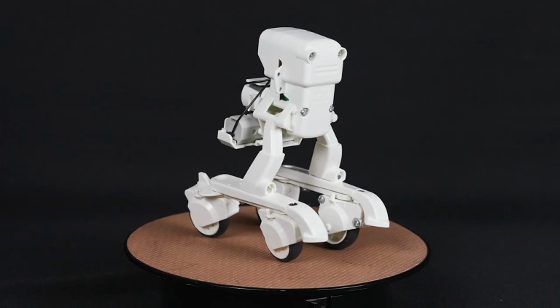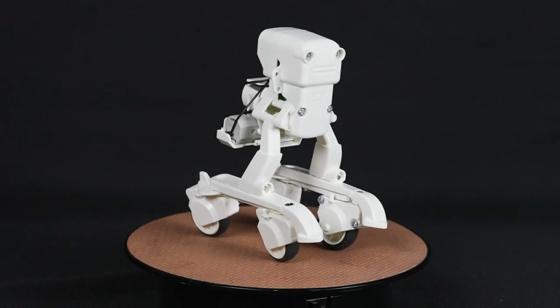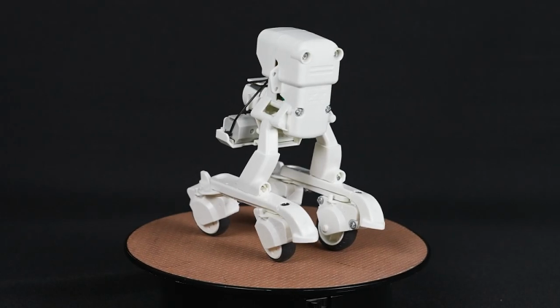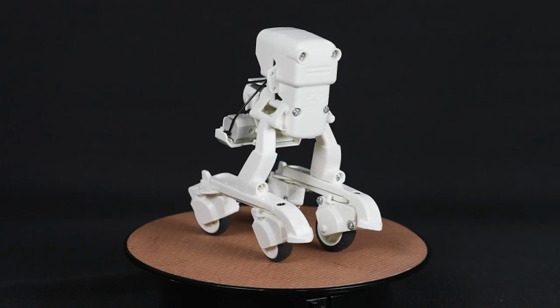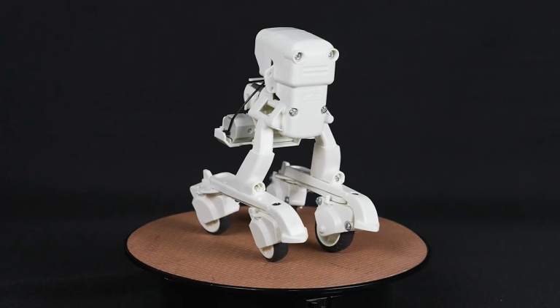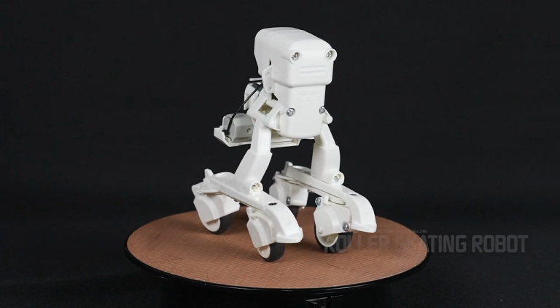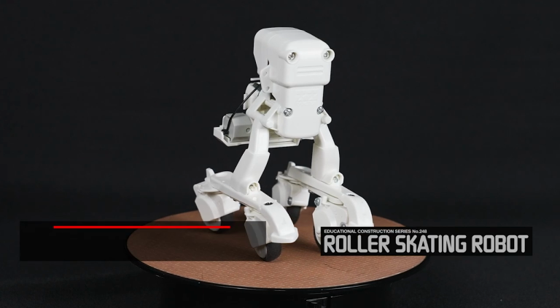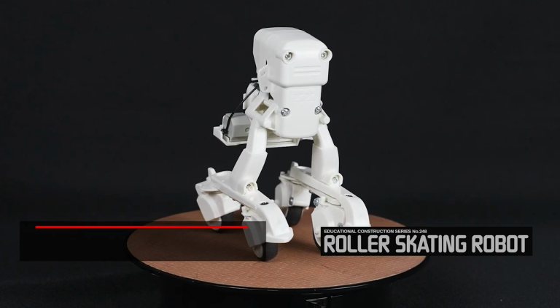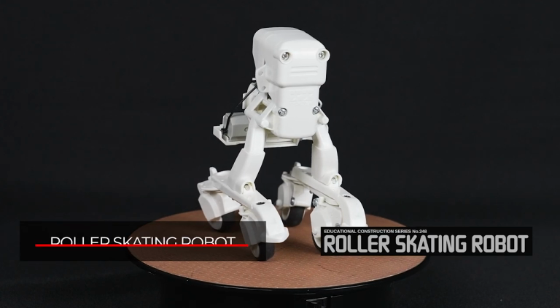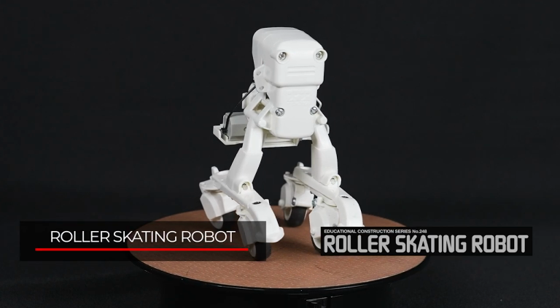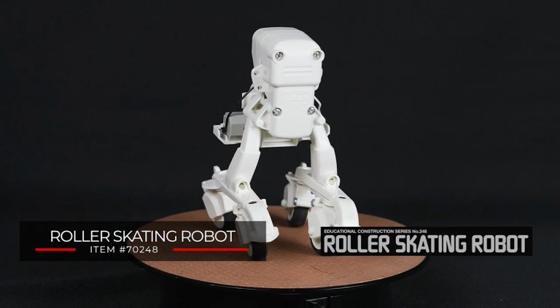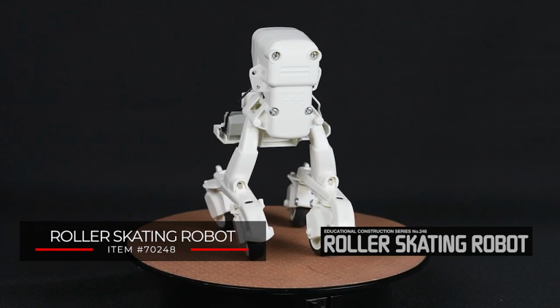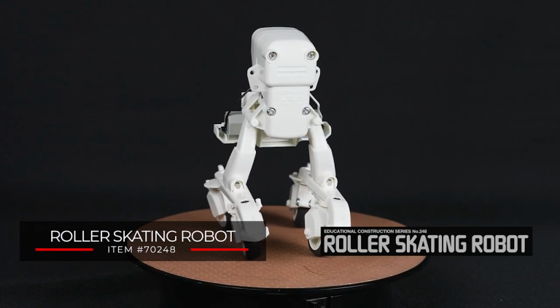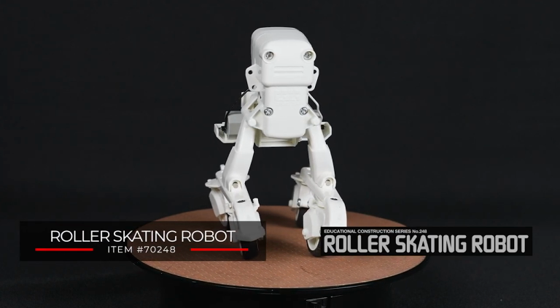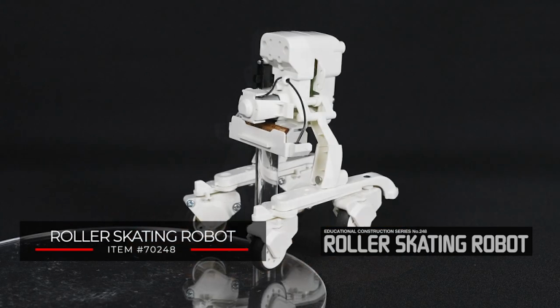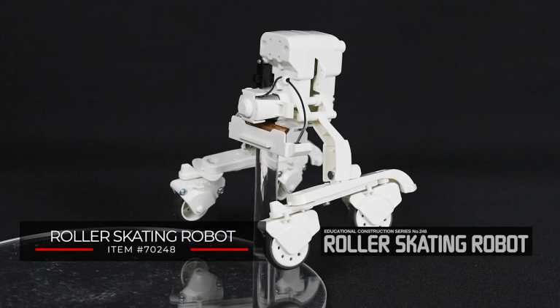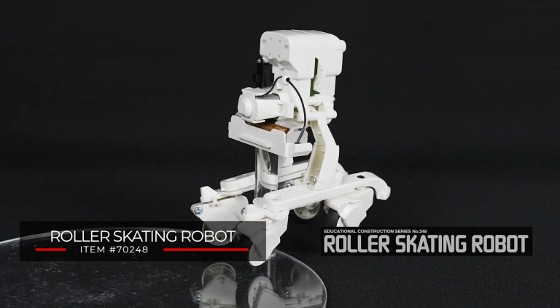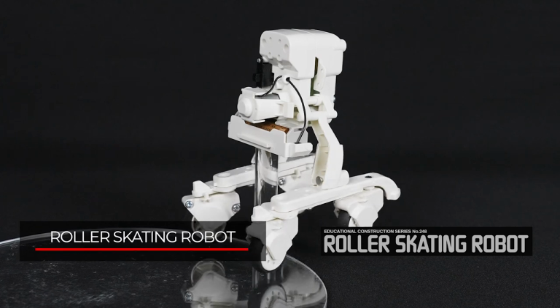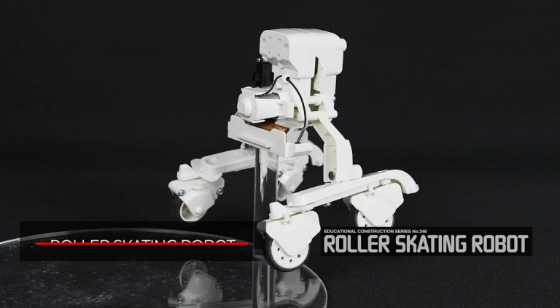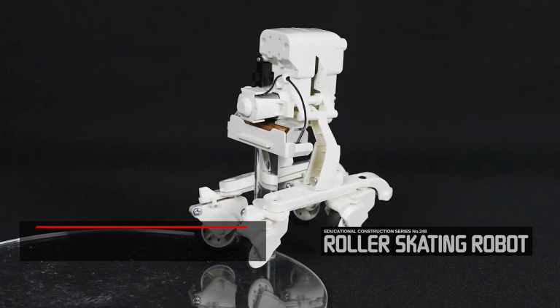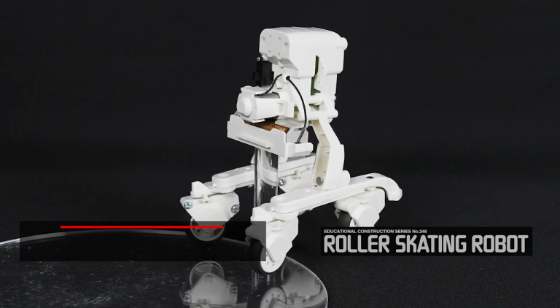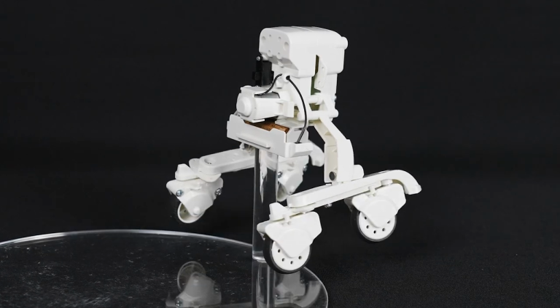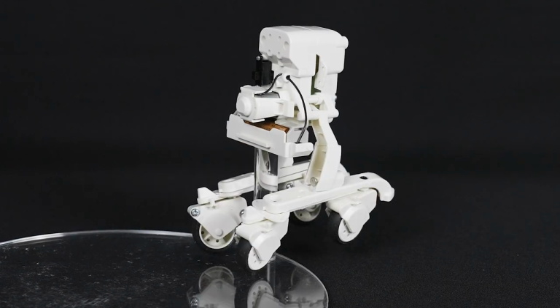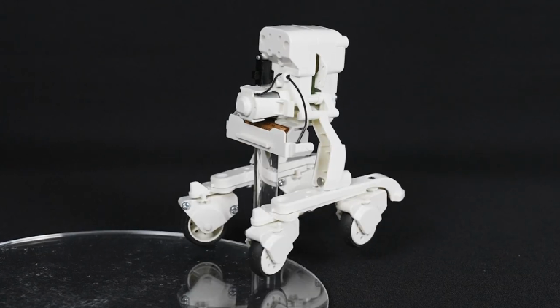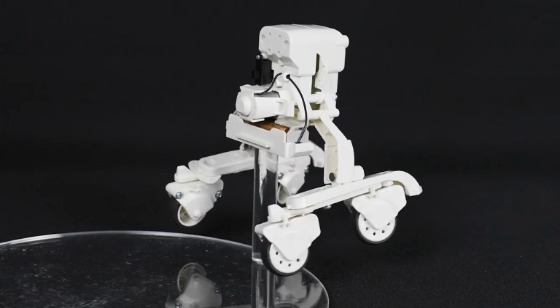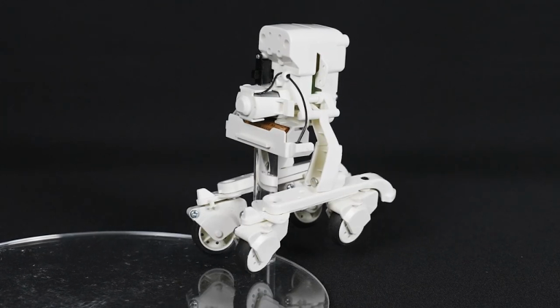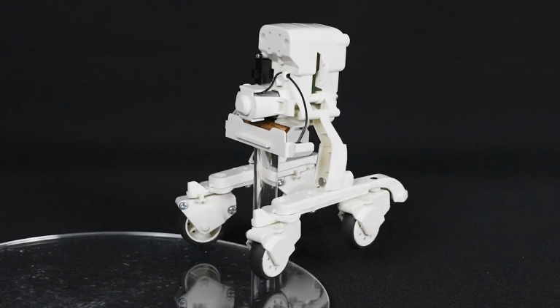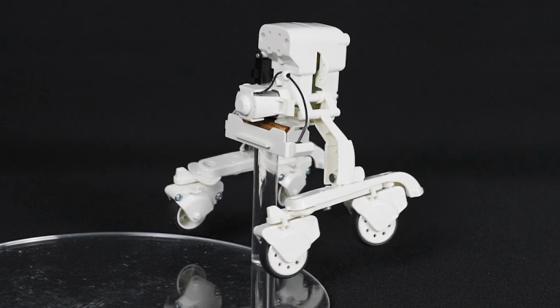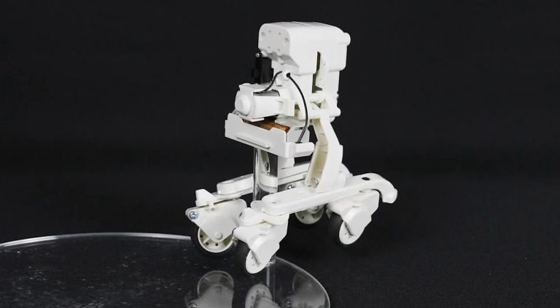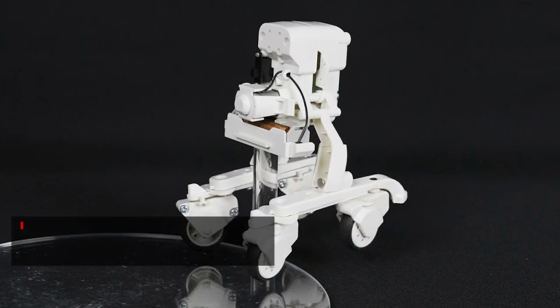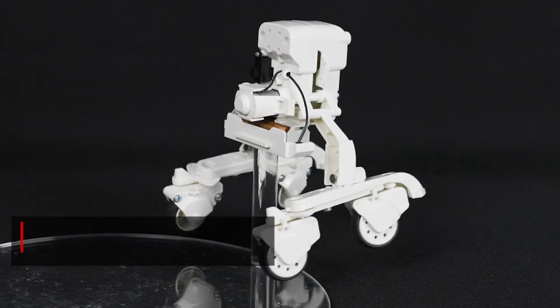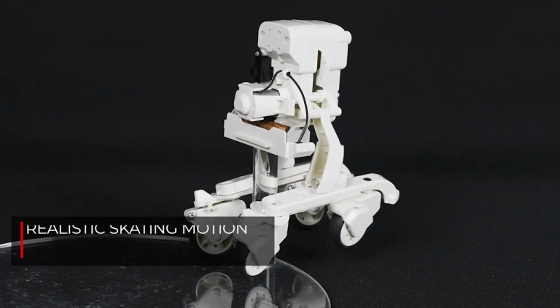Tamiya welcomes a new addition to its craft educational series with the roller skating robot. This unique robot moves forward by opening and closing its legs. This motion is the same as actual skating — a type of motion called swizzle.